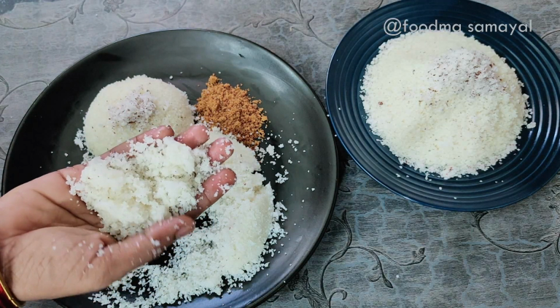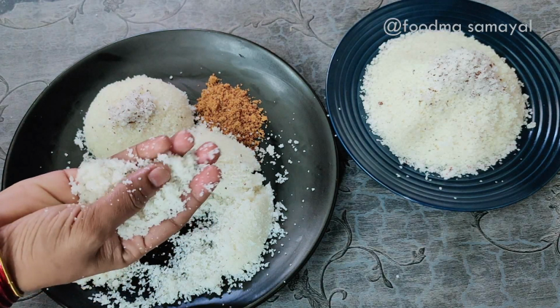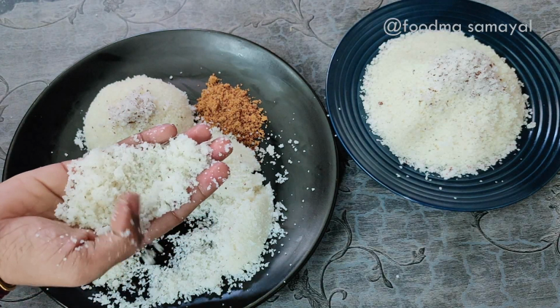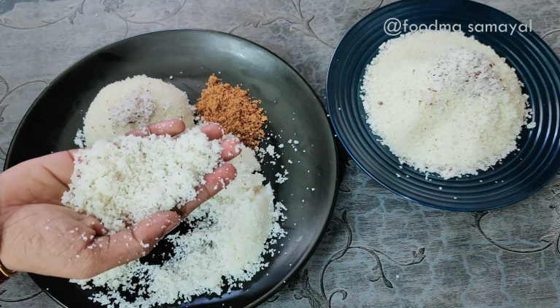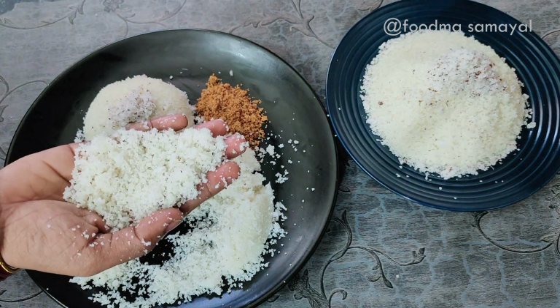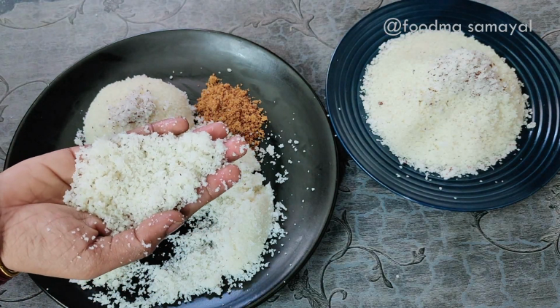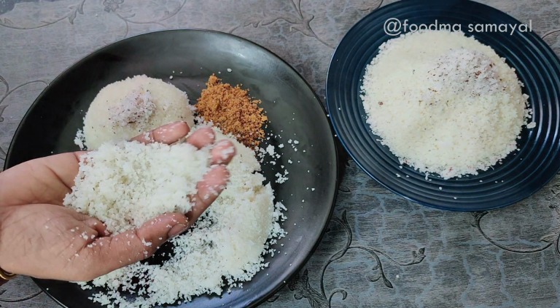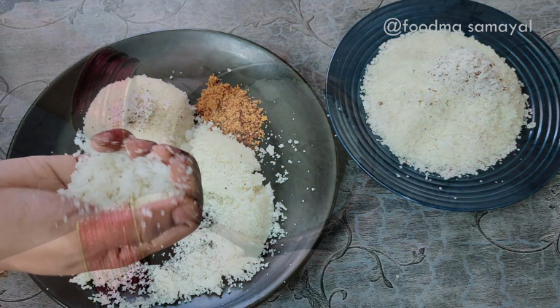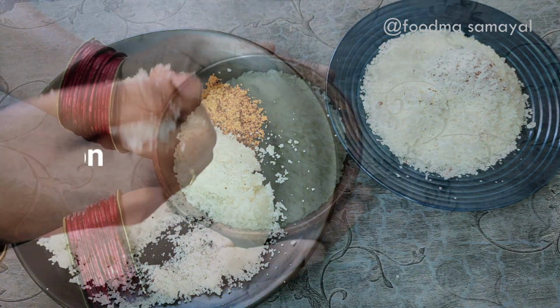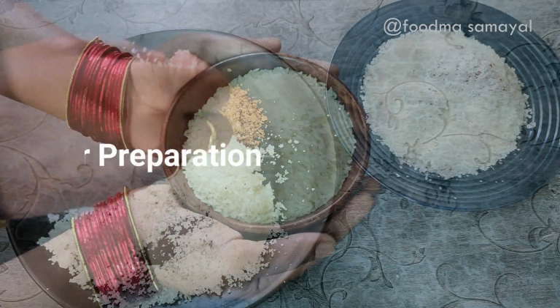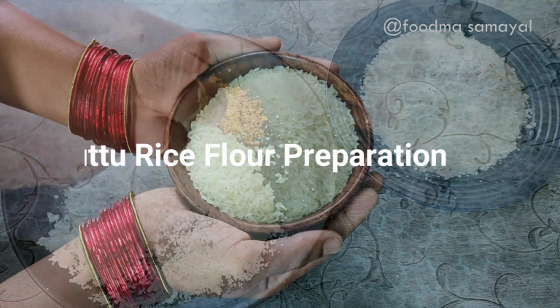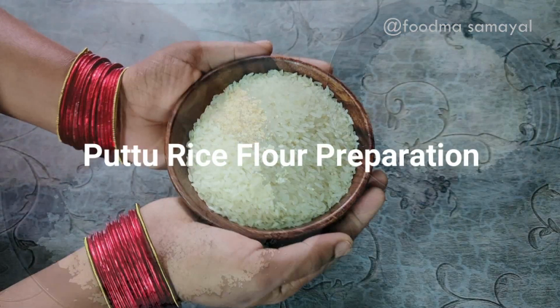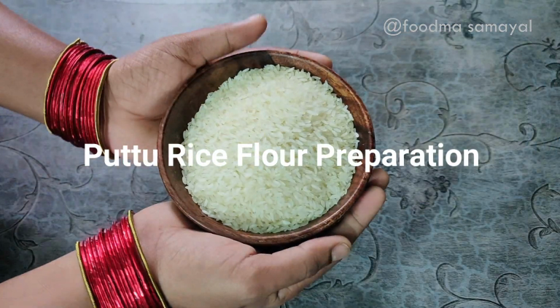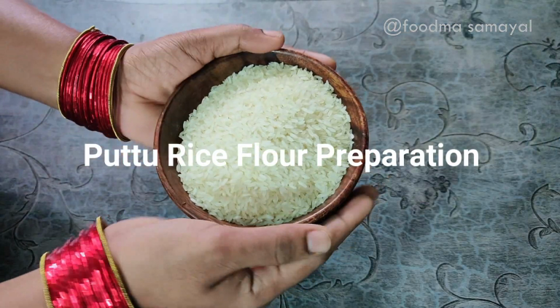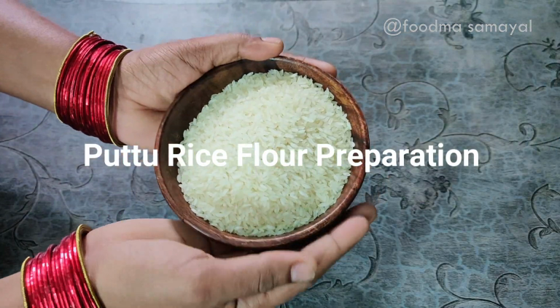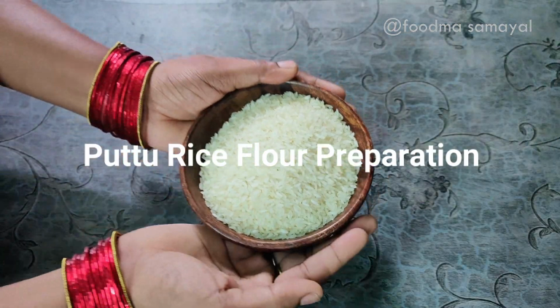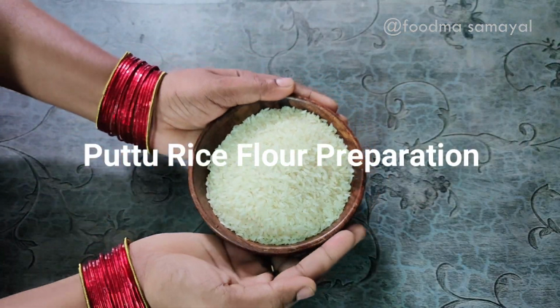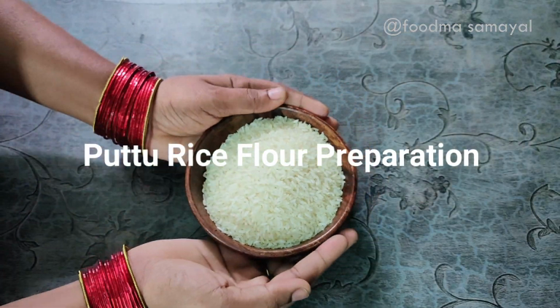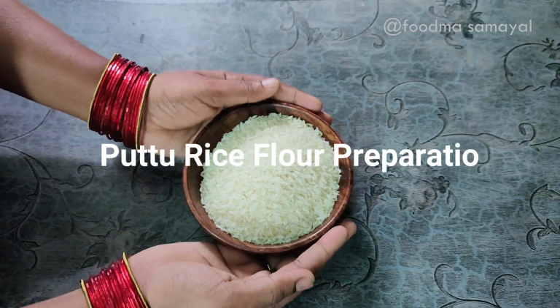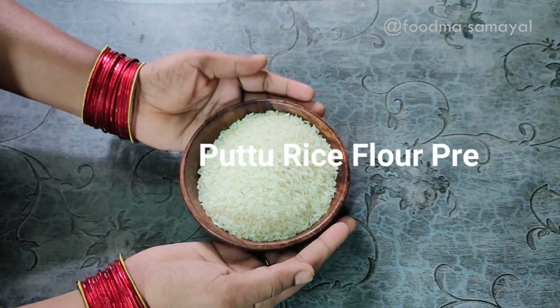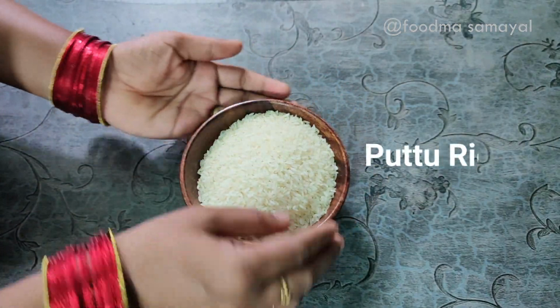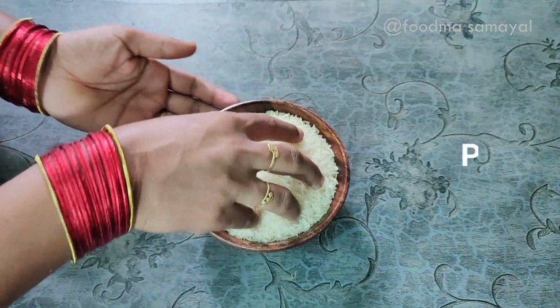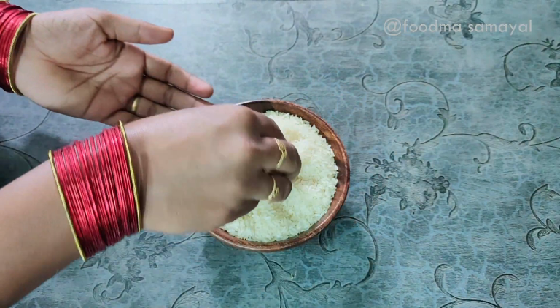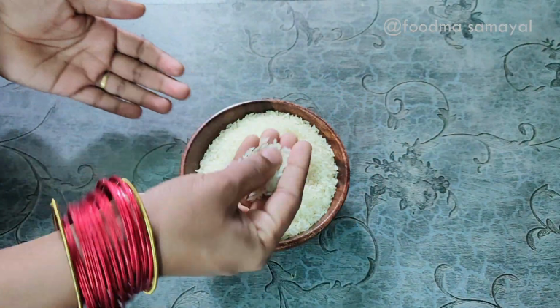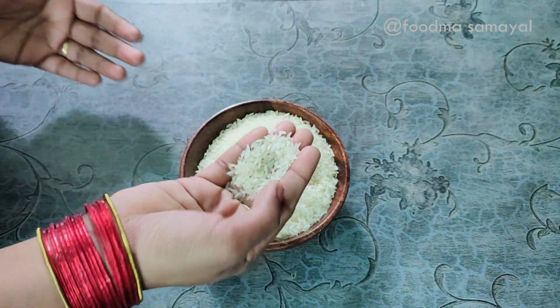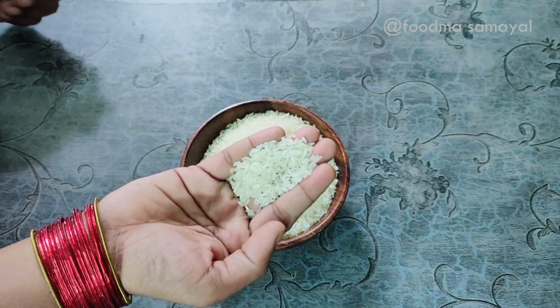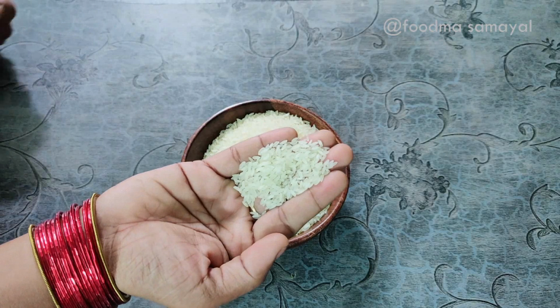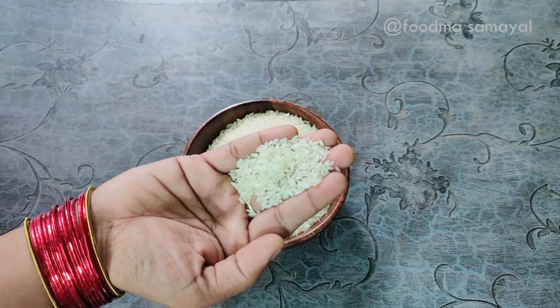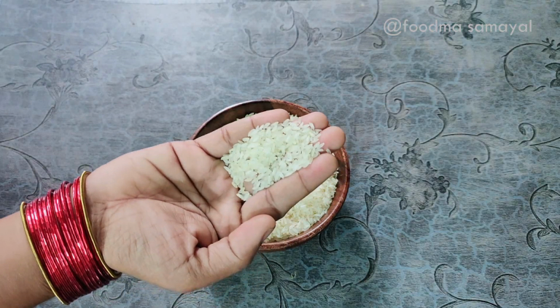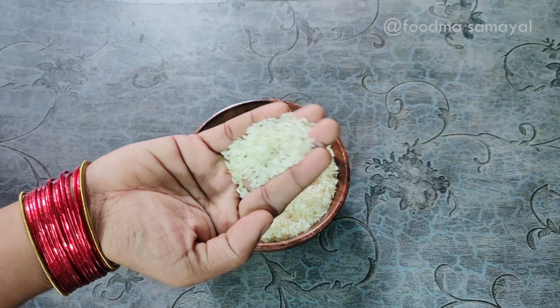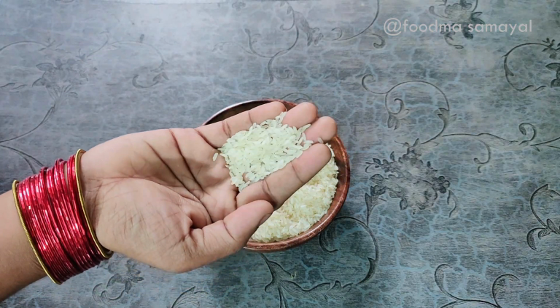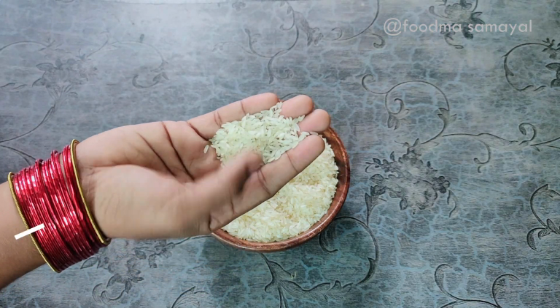We are watching more videos. Let's start to make food. First, they will be making food. We will start eating.